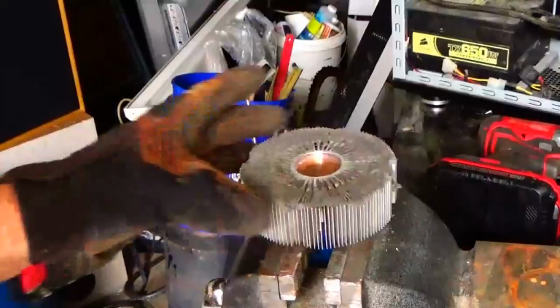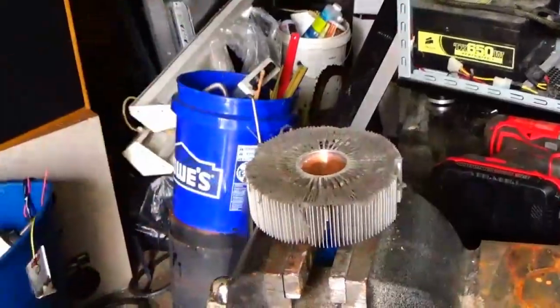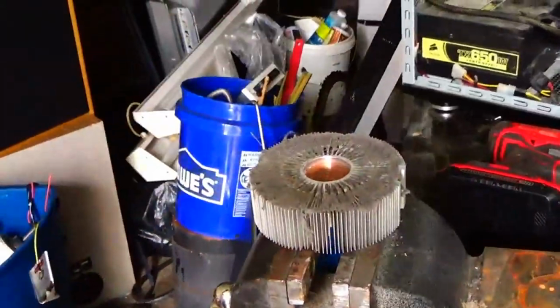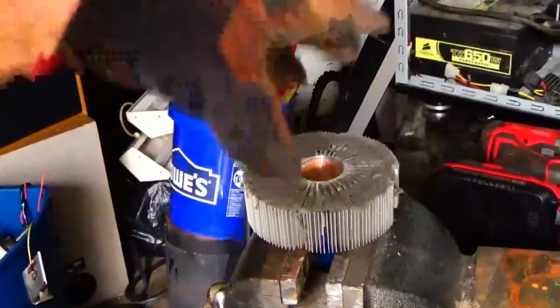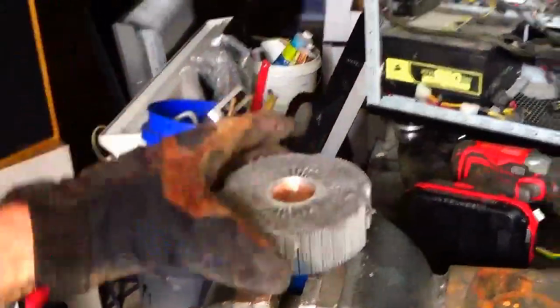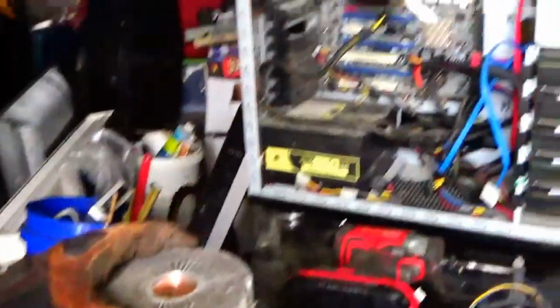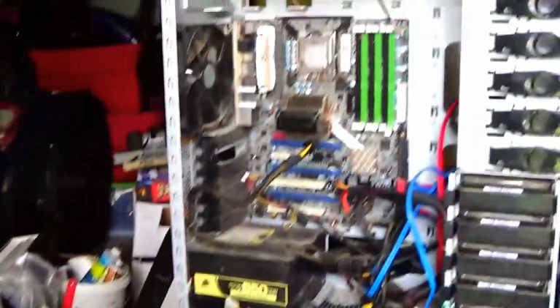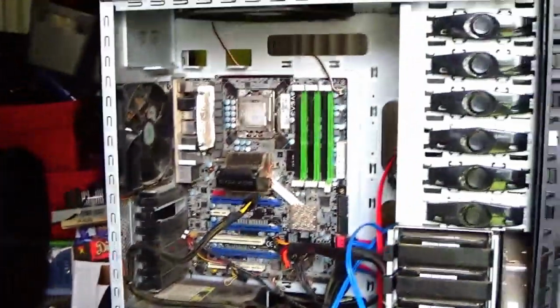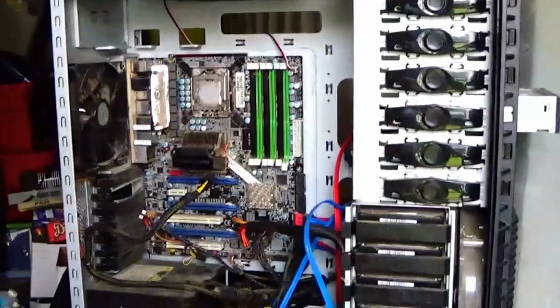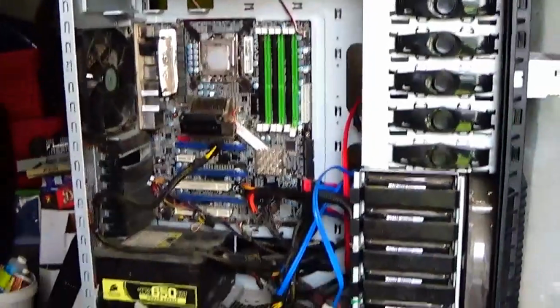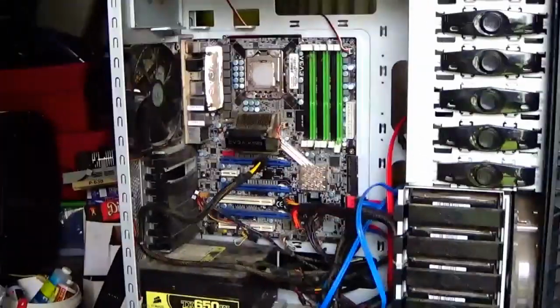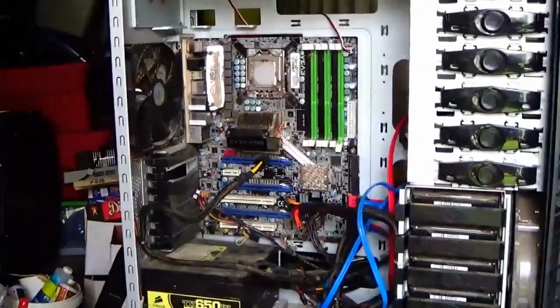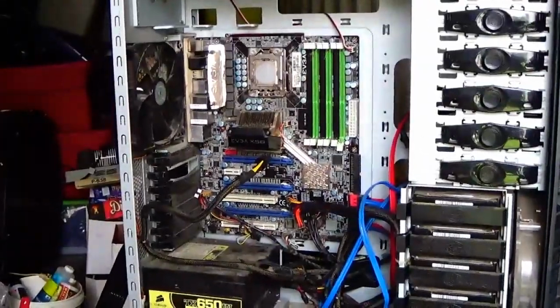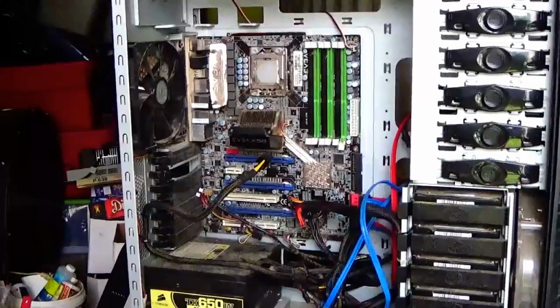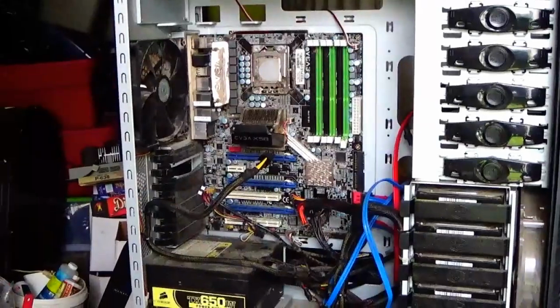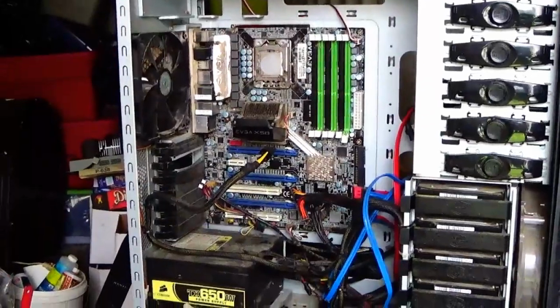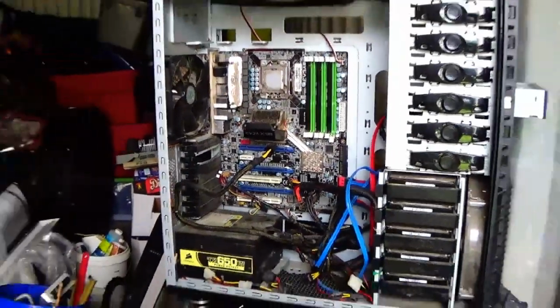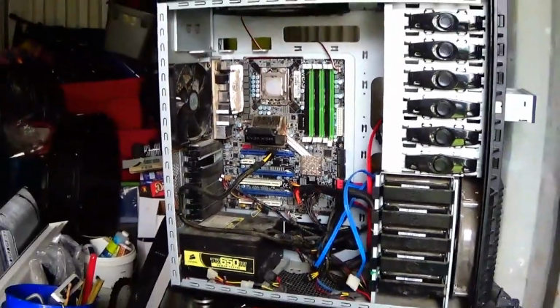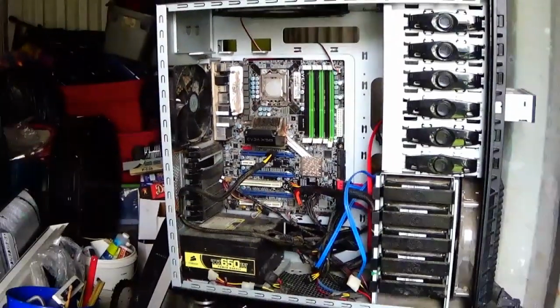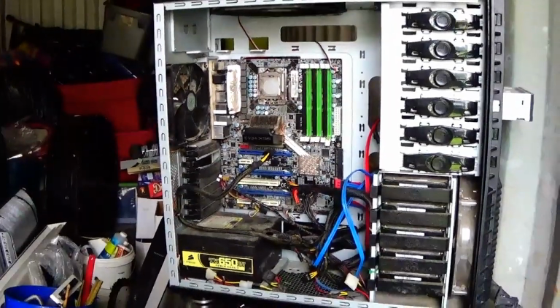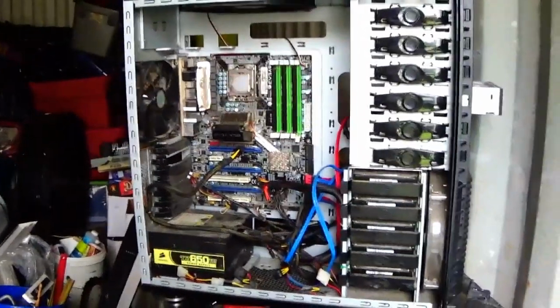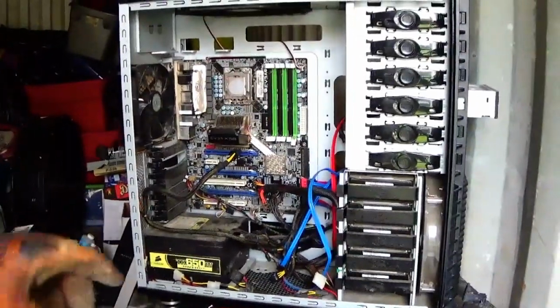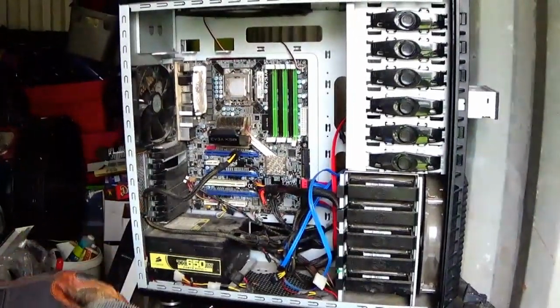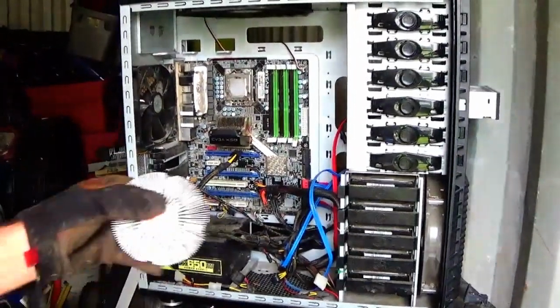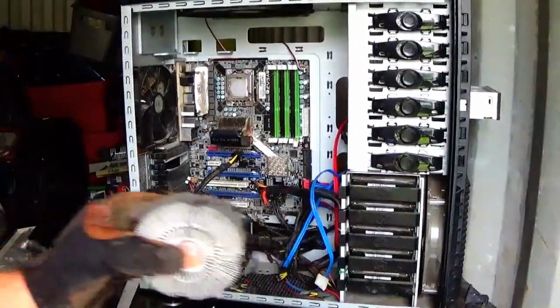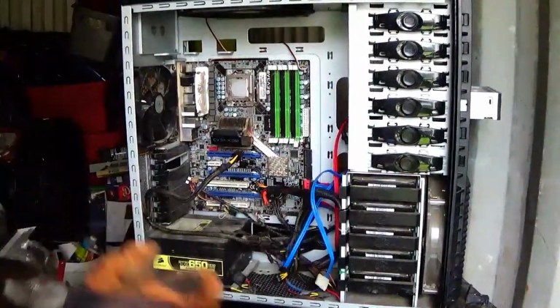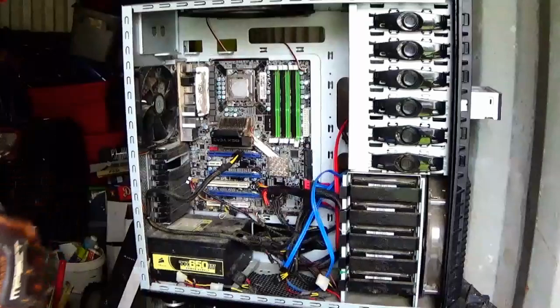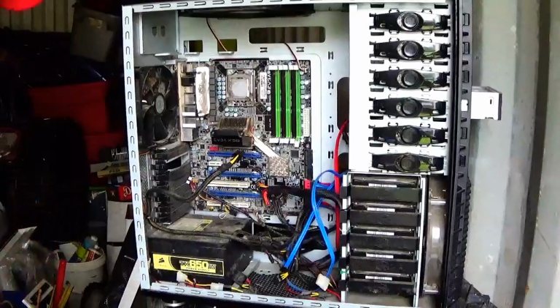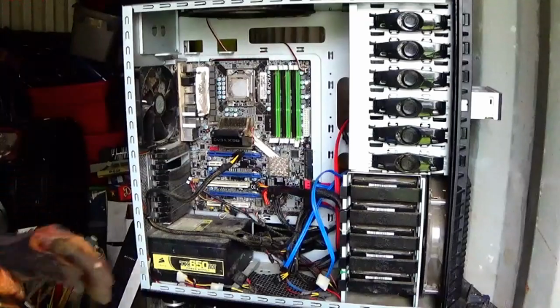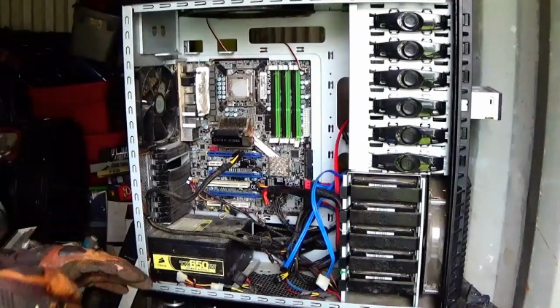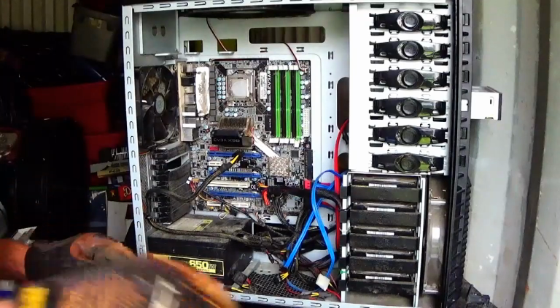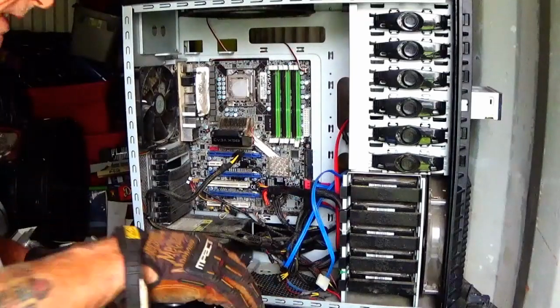I'll drive that piece of copper out and I'll have me a nice solid piece of copper there. That's really nice. So I'm going to set that down there to be prepared later.